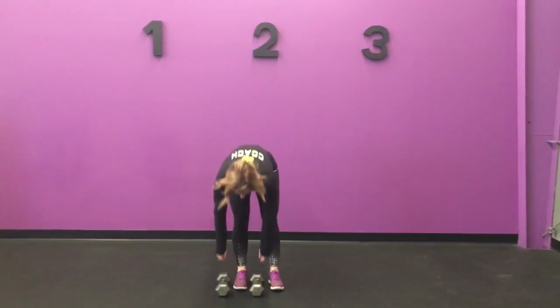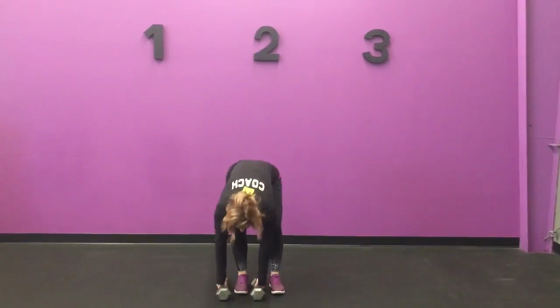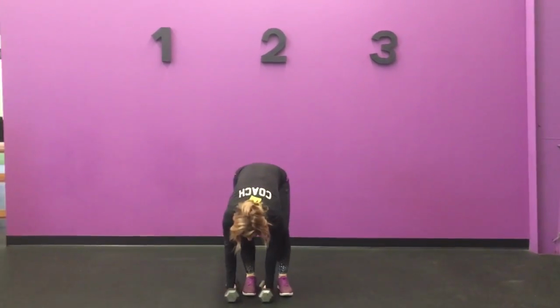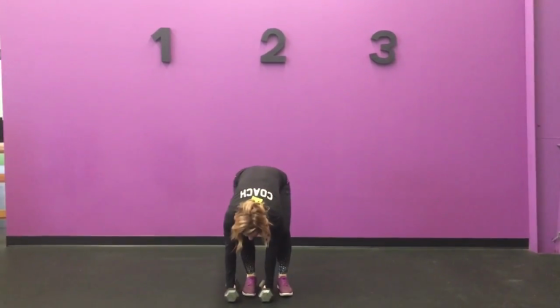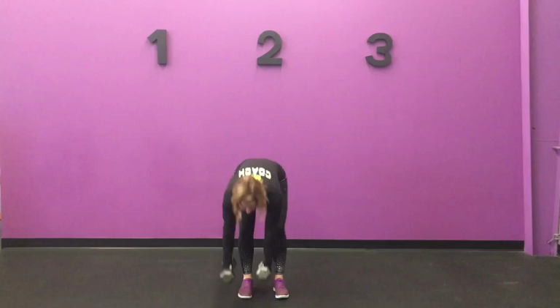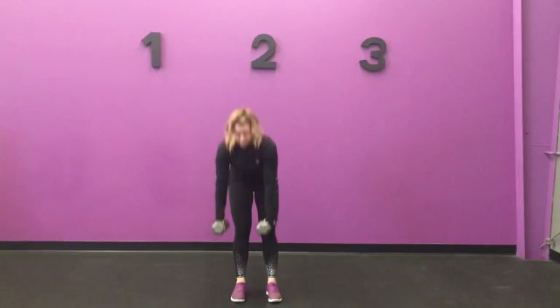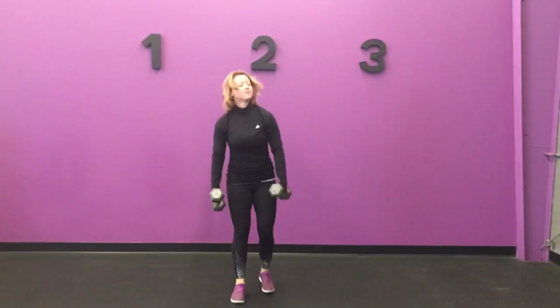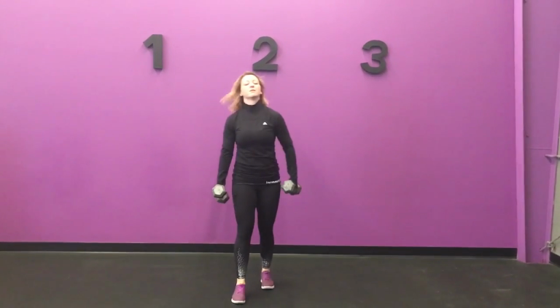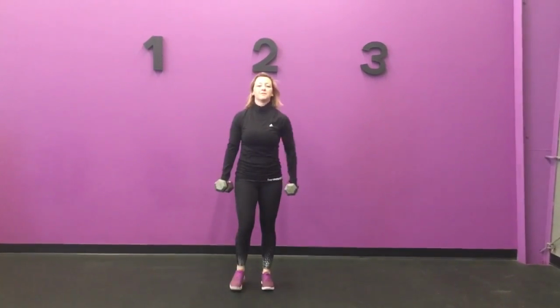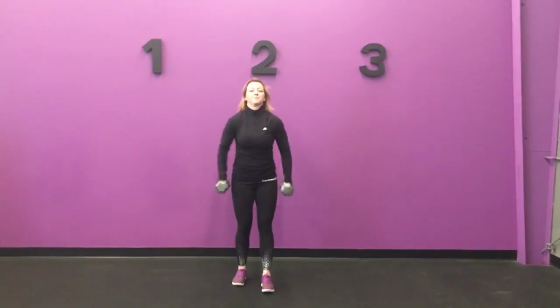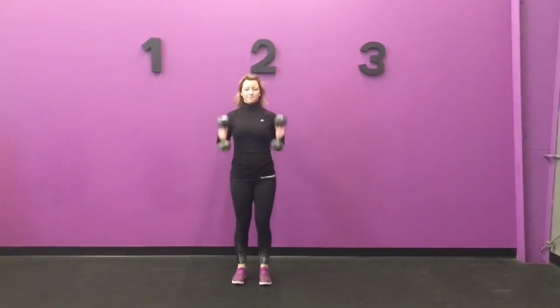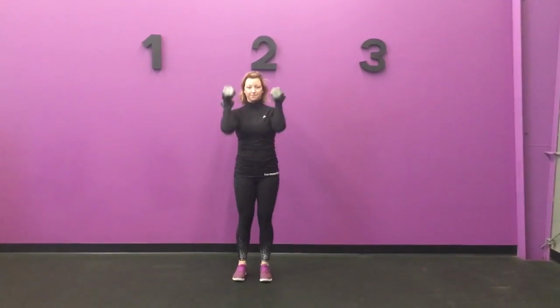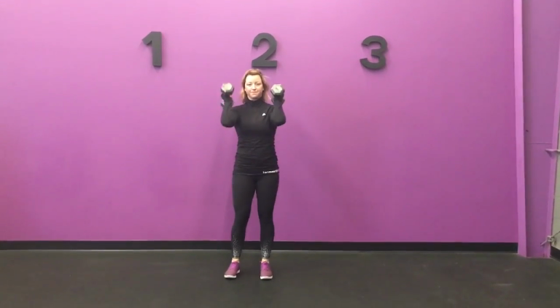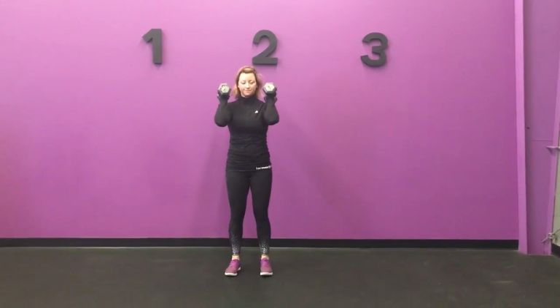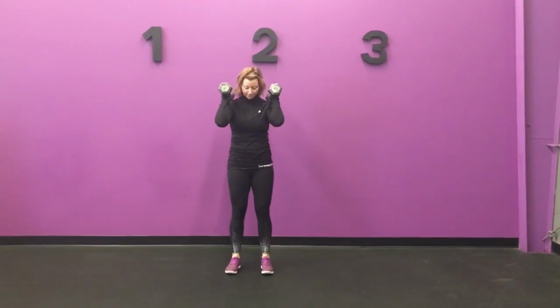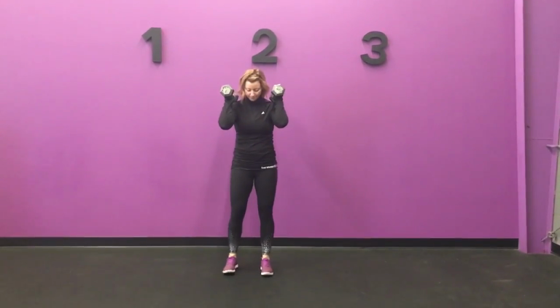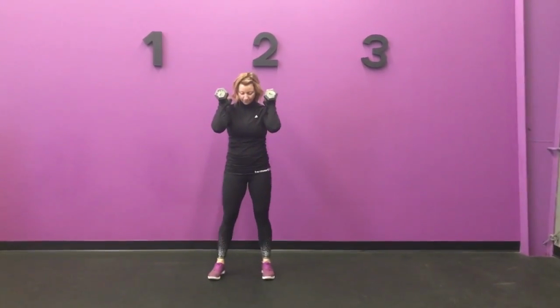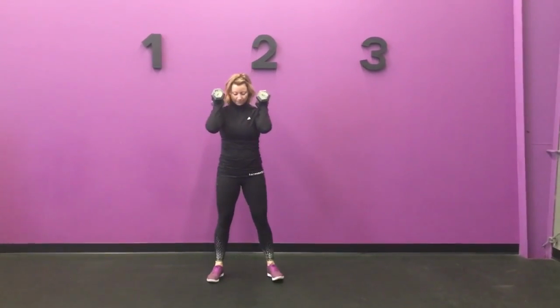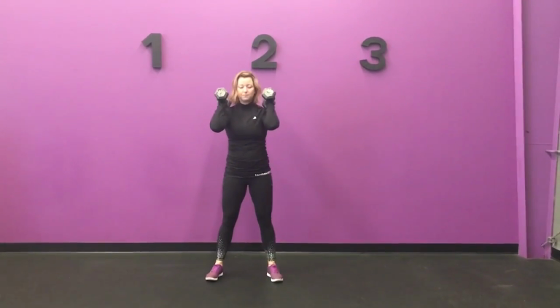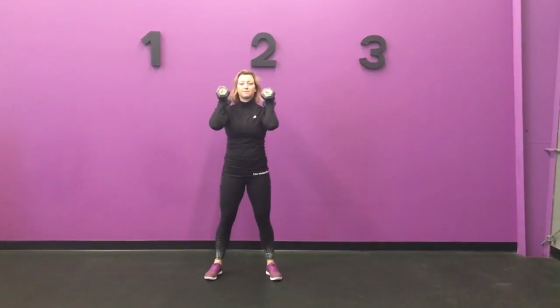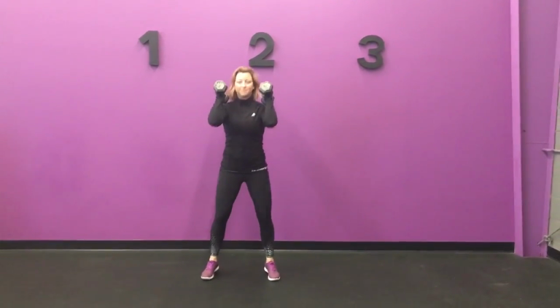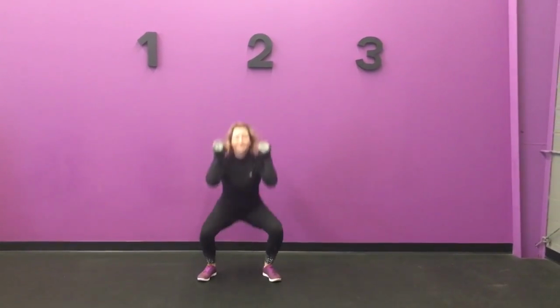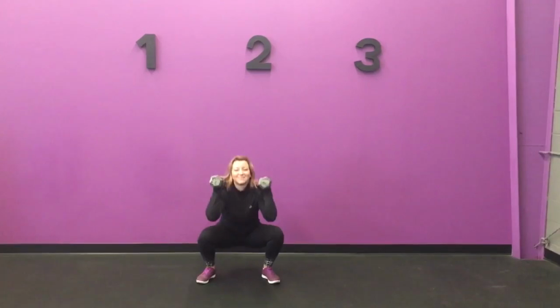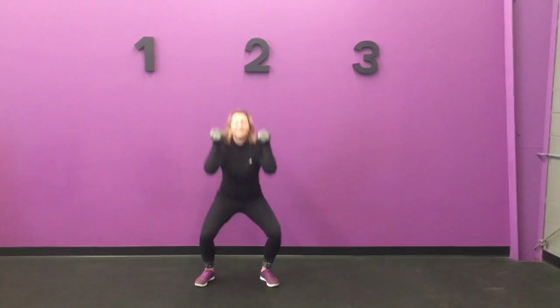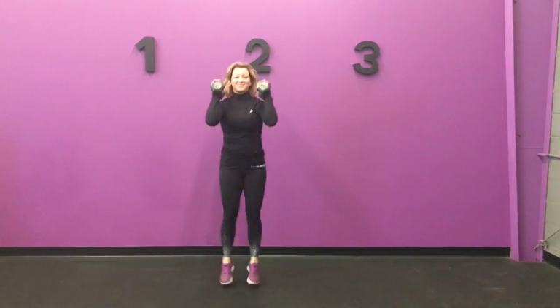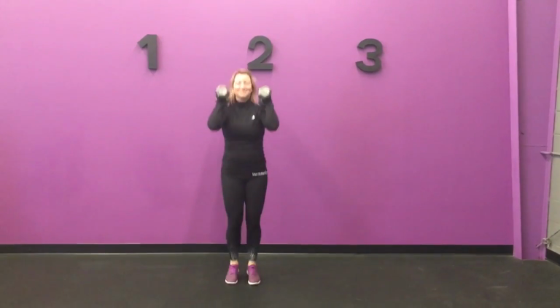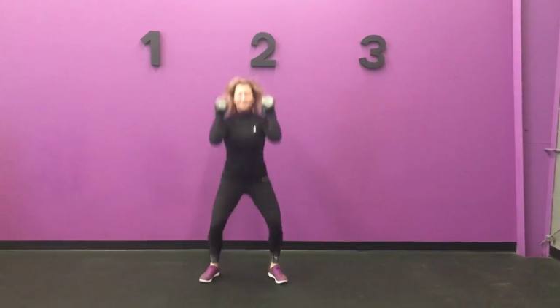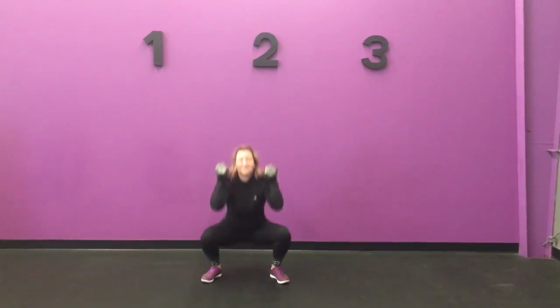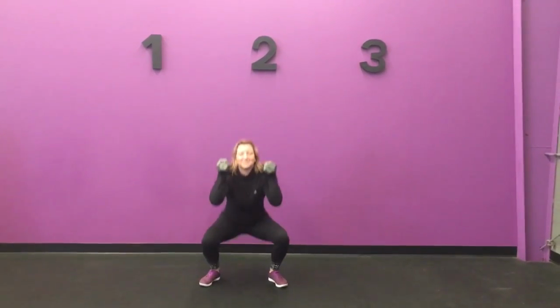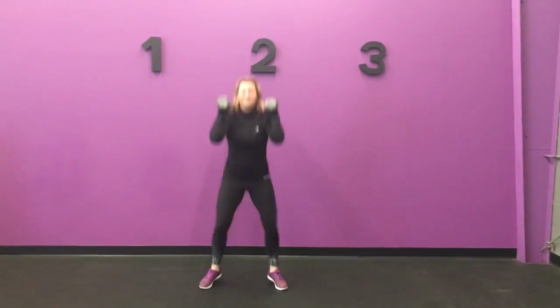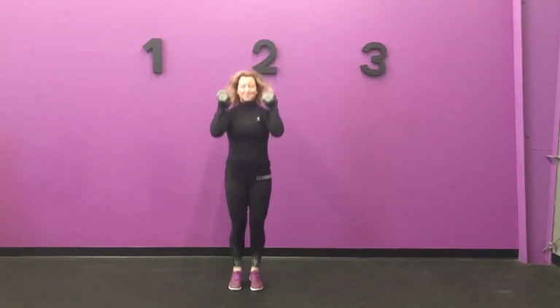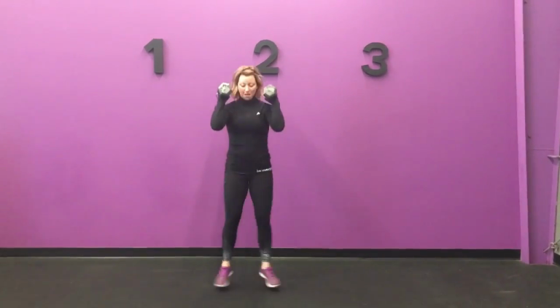You can also do these with weights. With both of your weights in the front rack position, this is gonna be a super challenge. Squat and tap, squat and tap.